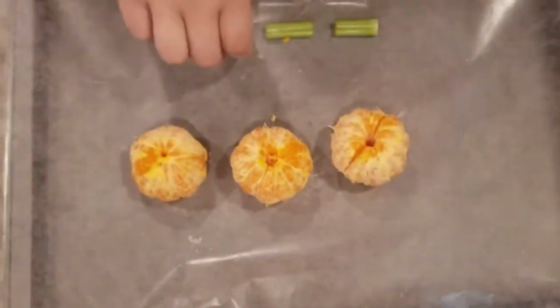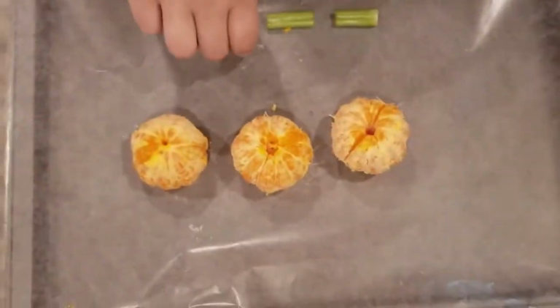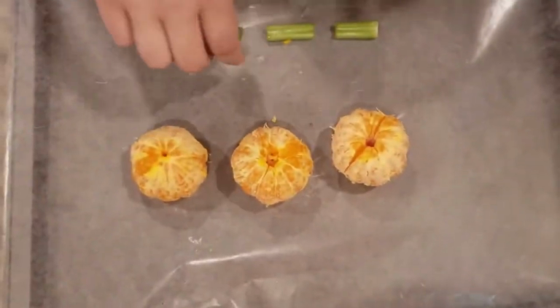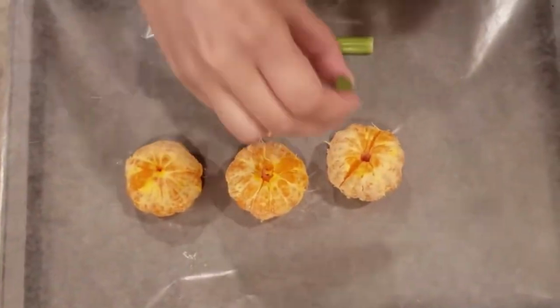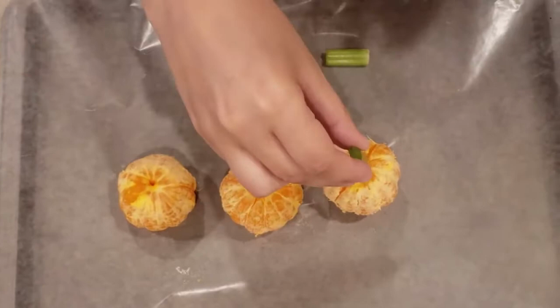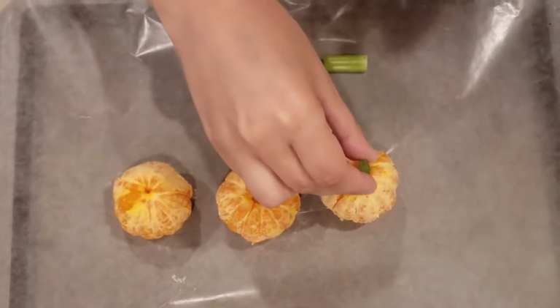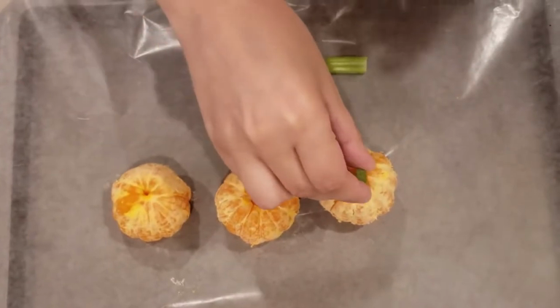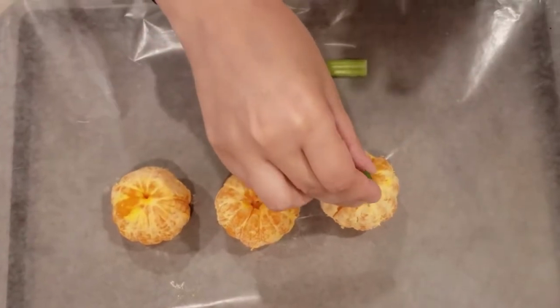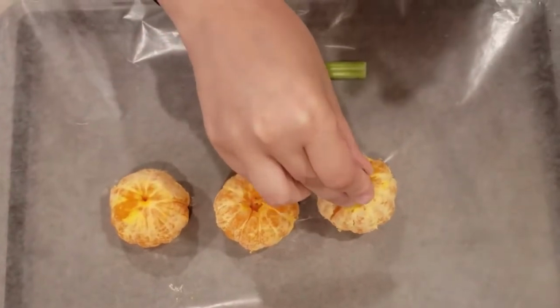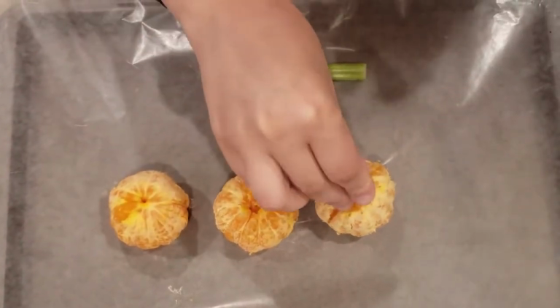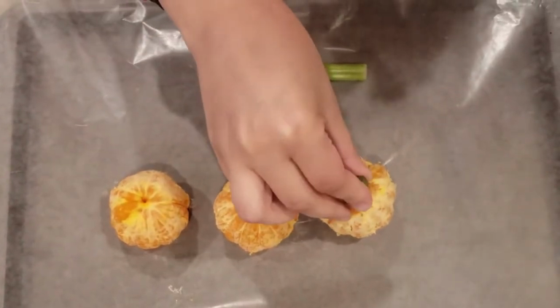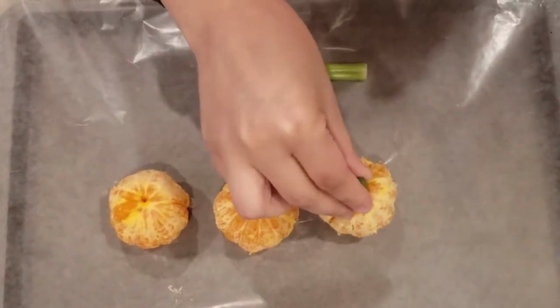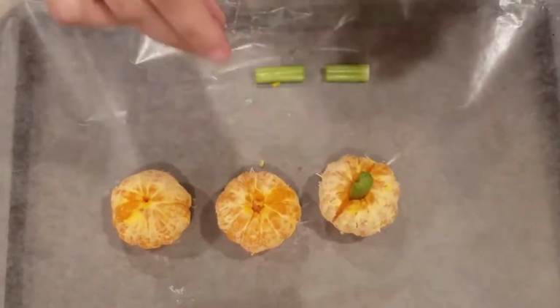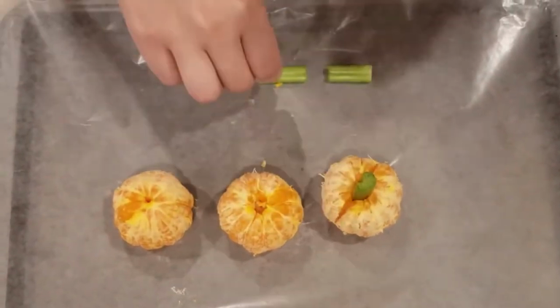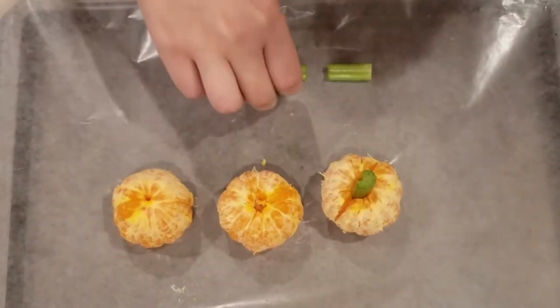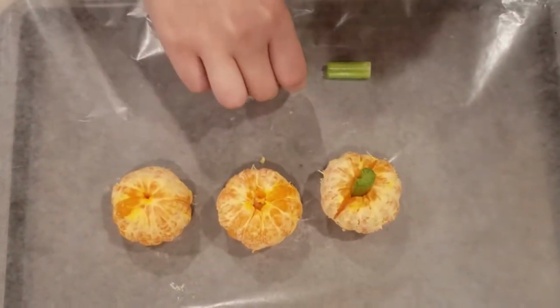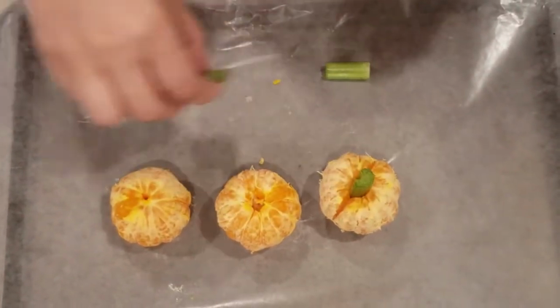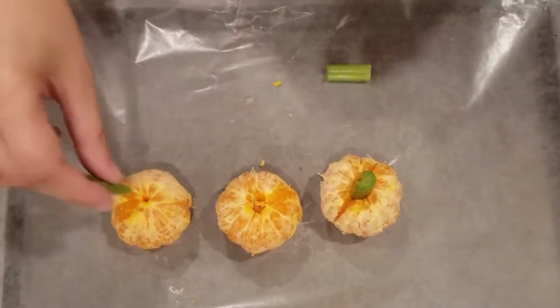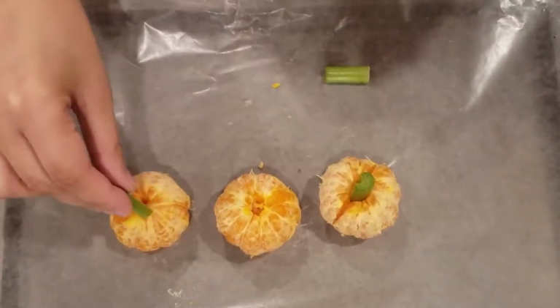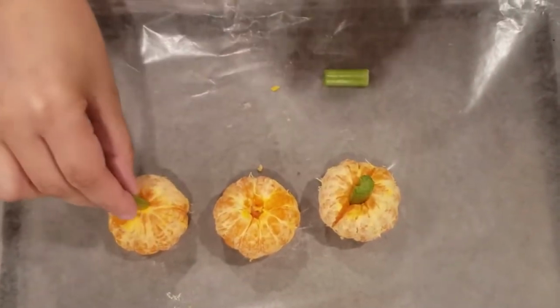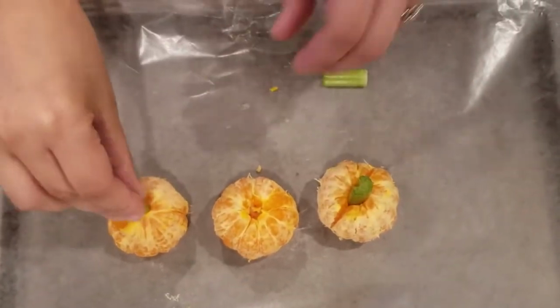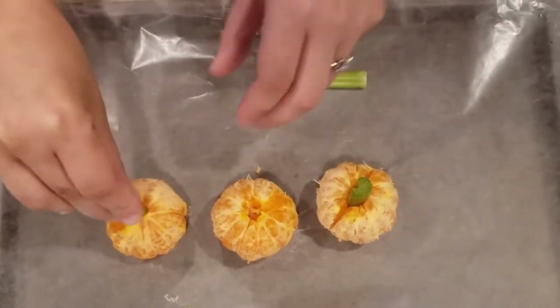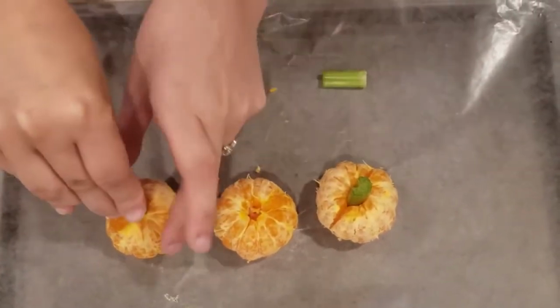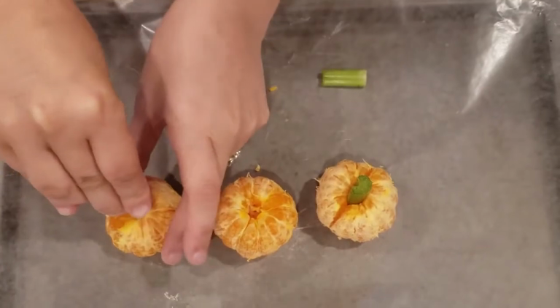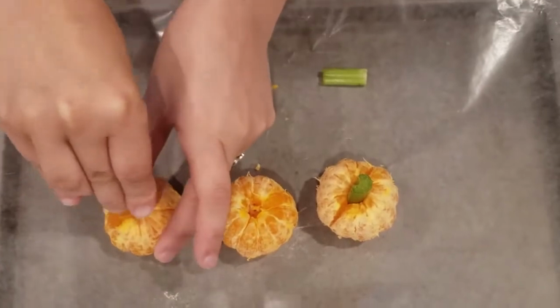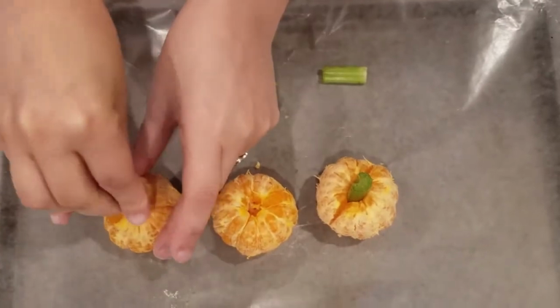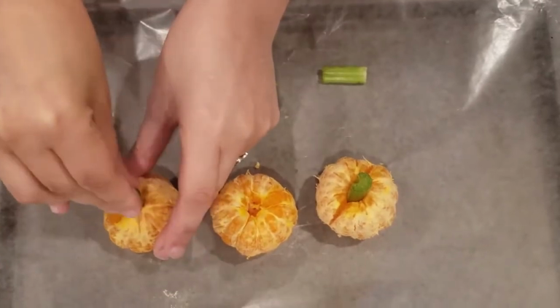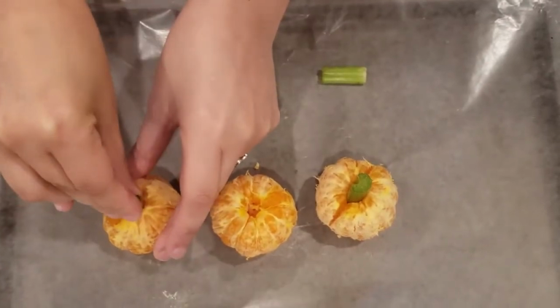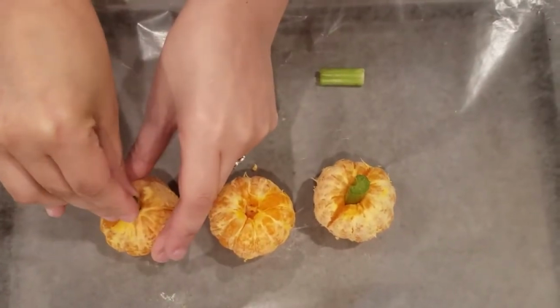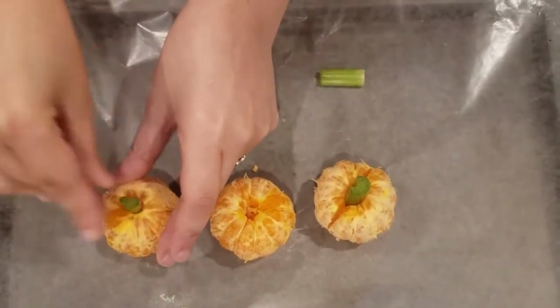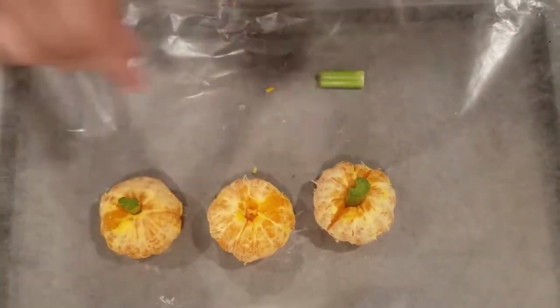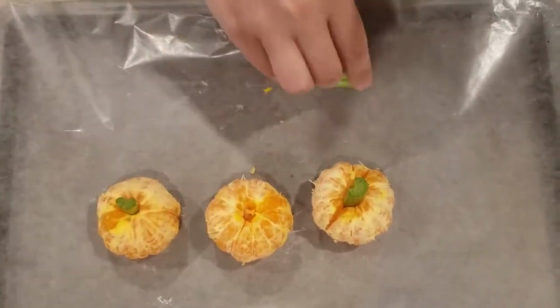Of course, it's always good to have some healthy treats in the mix, so we peeled some clementines and used small pieces of celery to create these simple pumpkins.